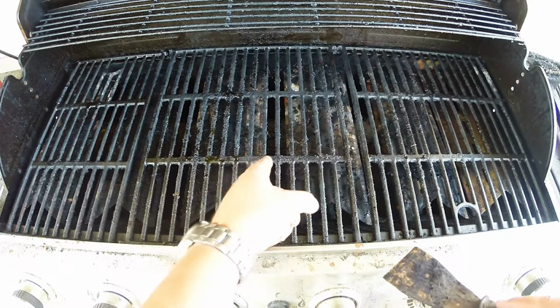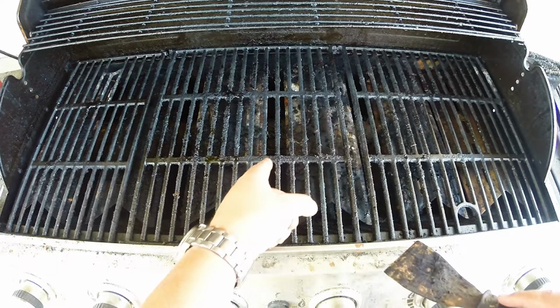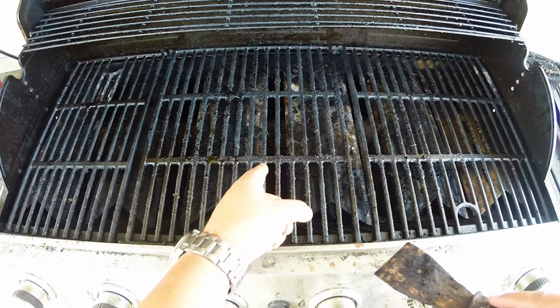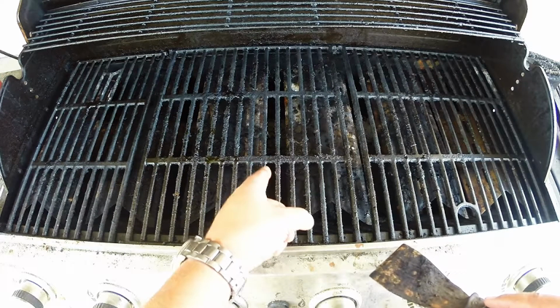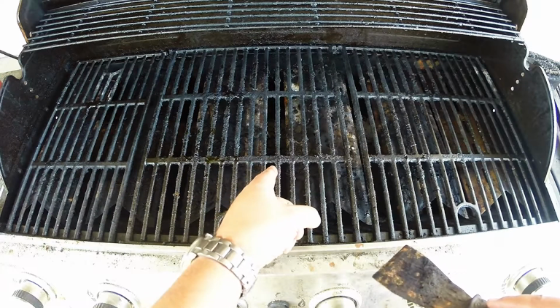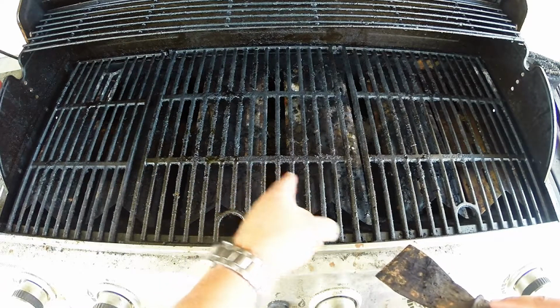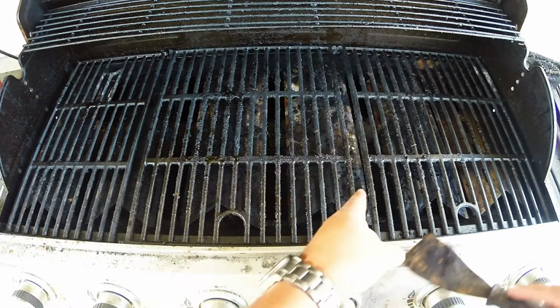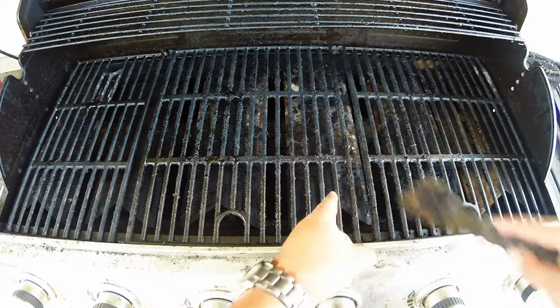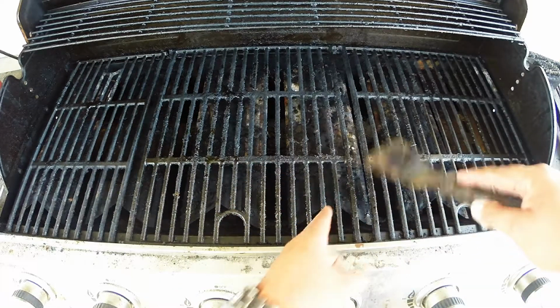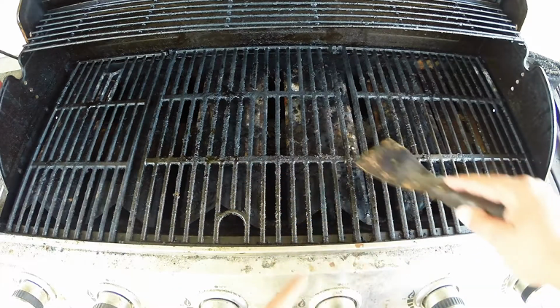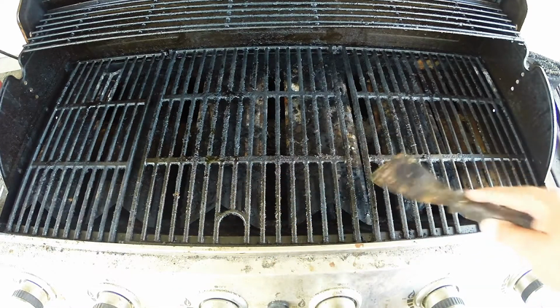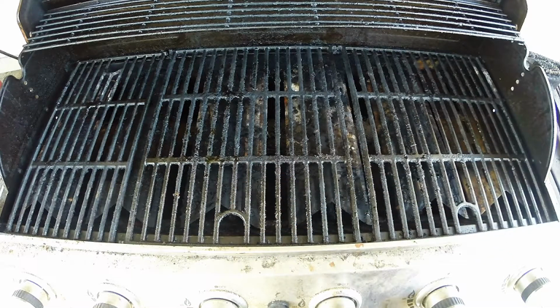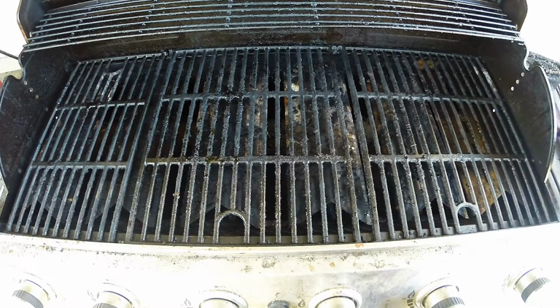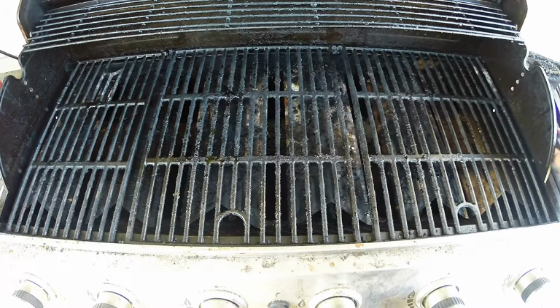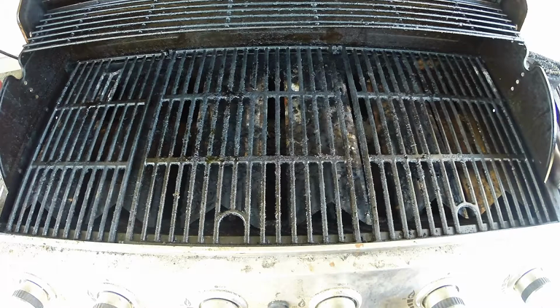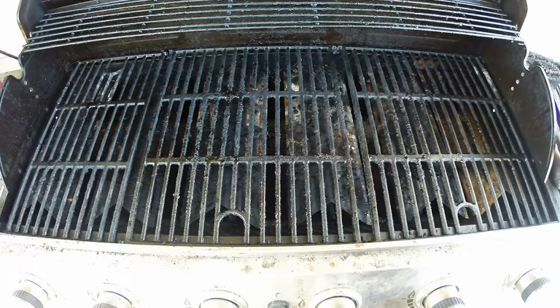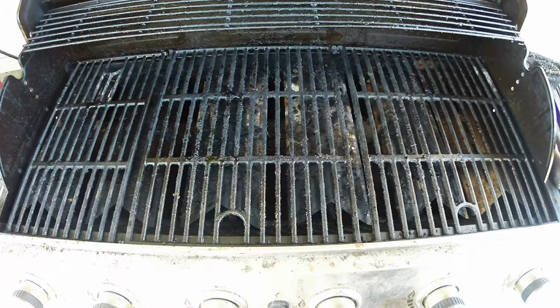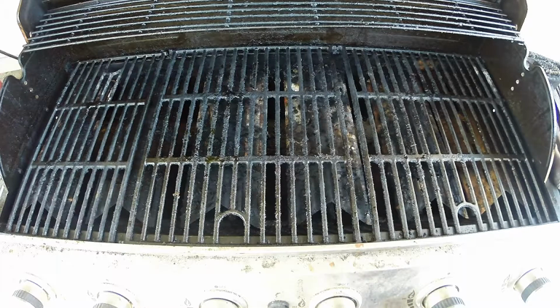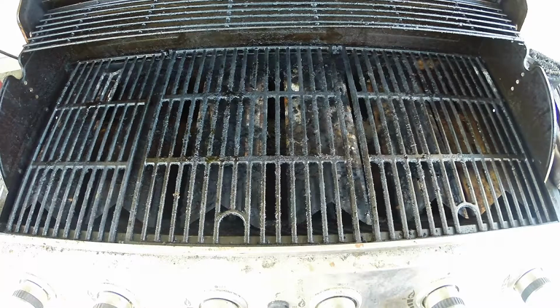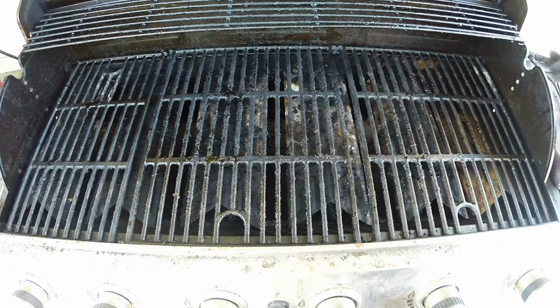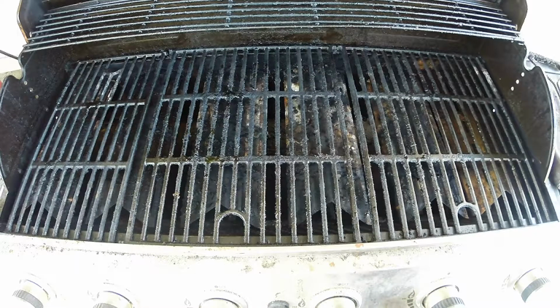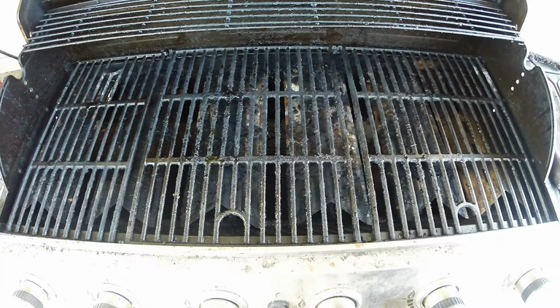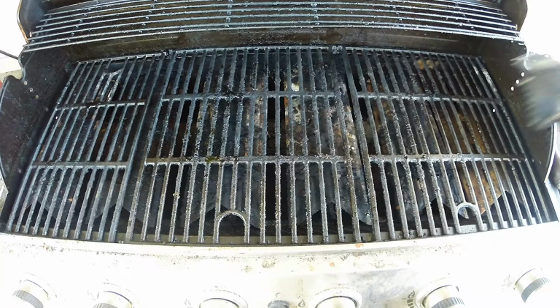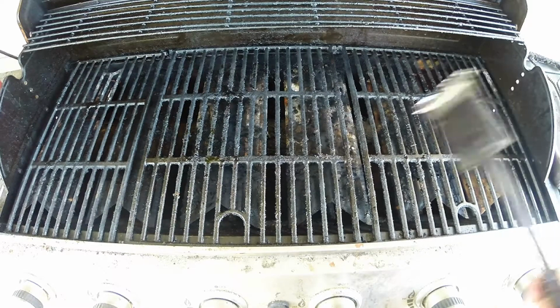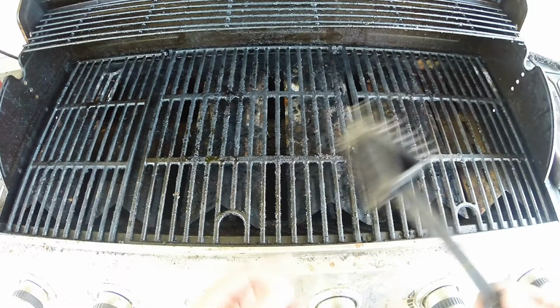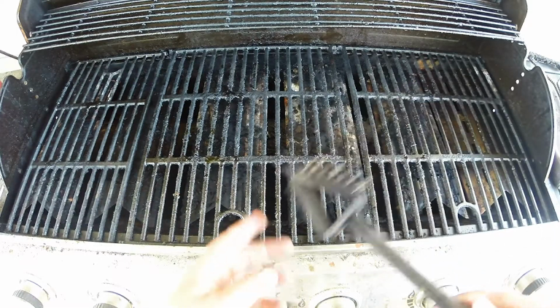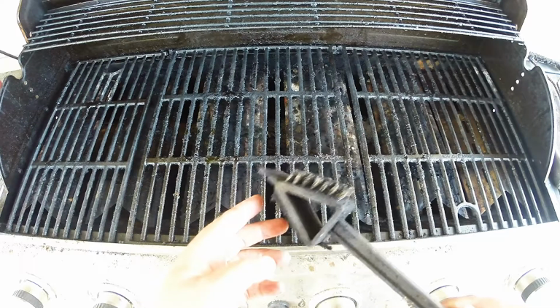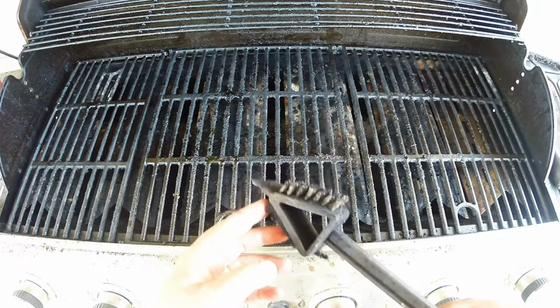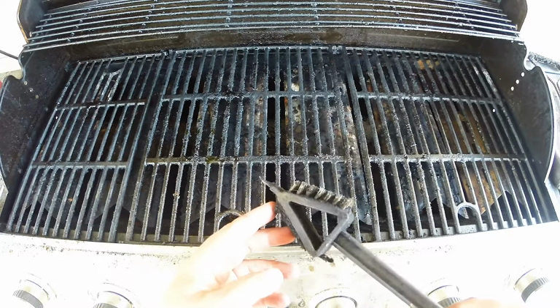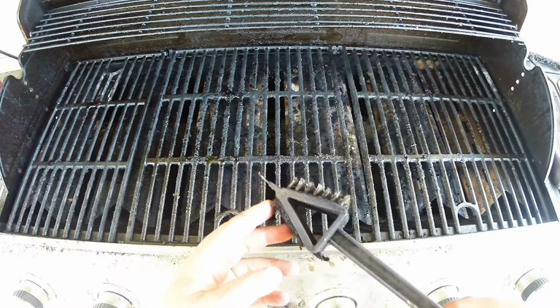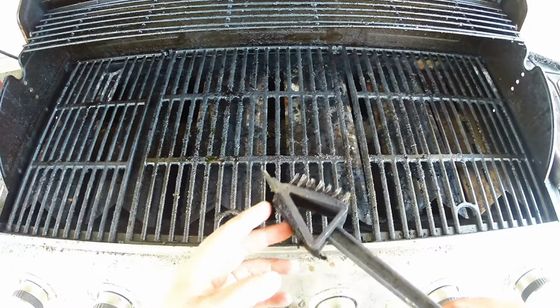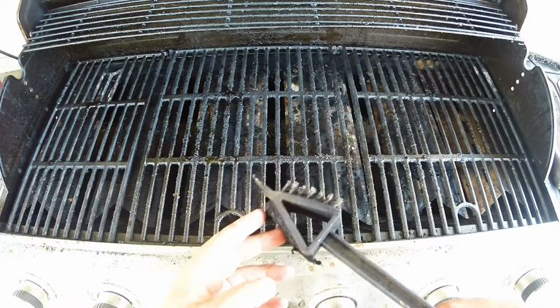We're cleaning the internal components of the grill. What I'm talking about is the heat deflectors that cover the burners, the actual pan itself, and then plus the interior walls and sides of the grill.